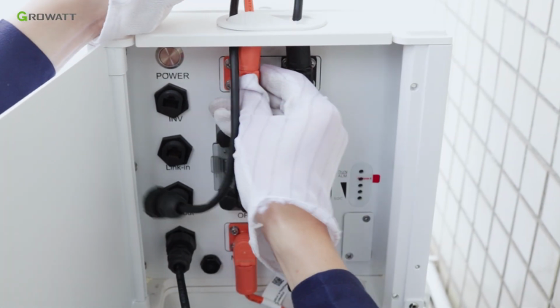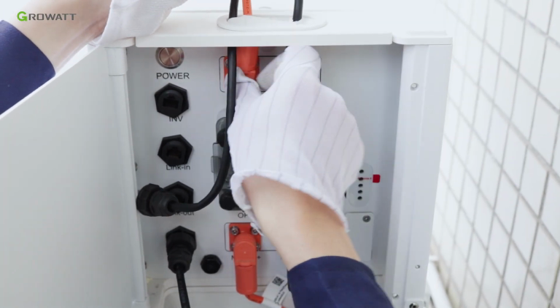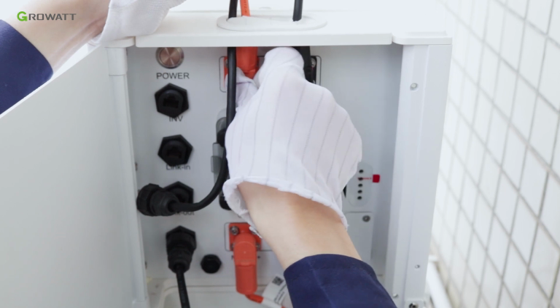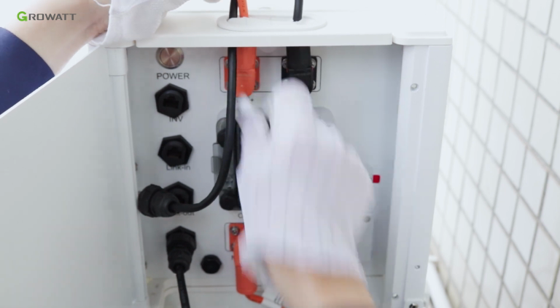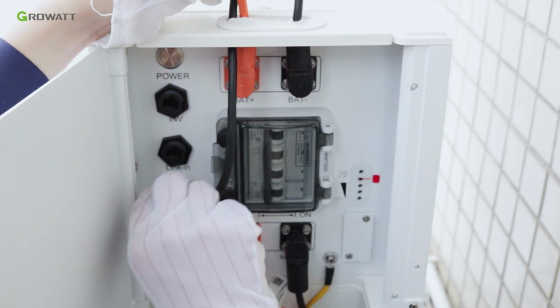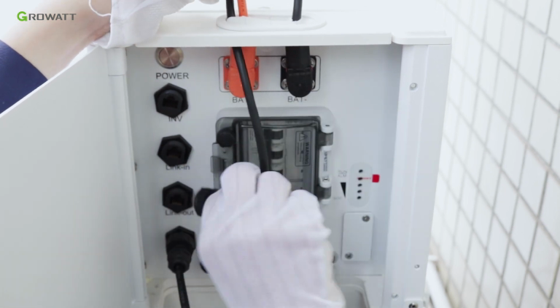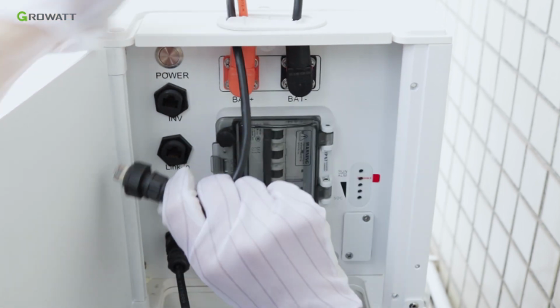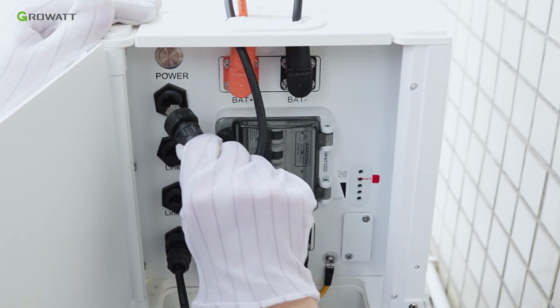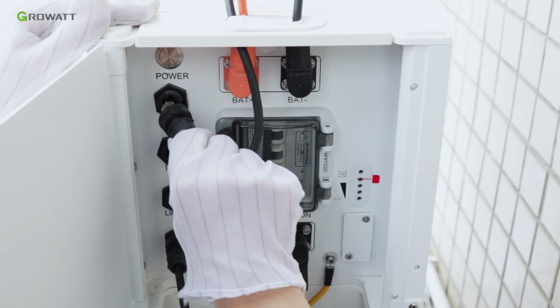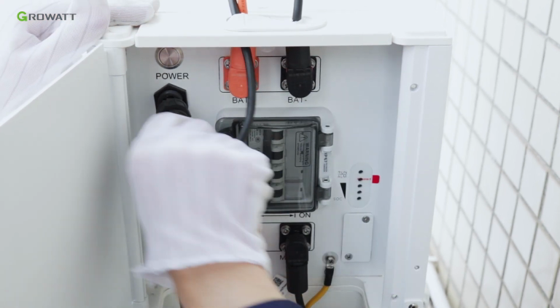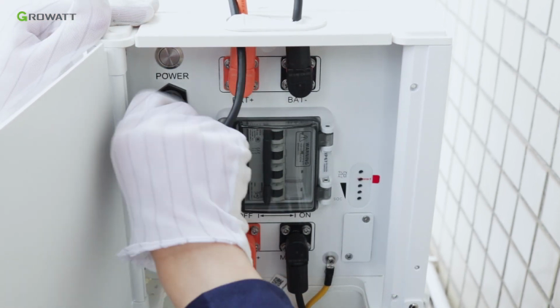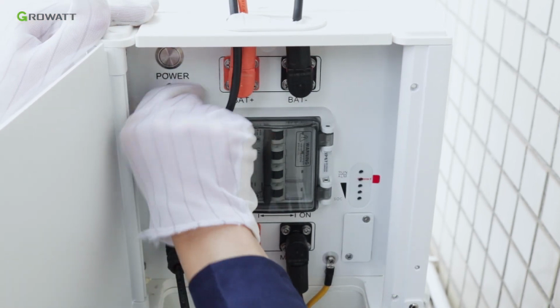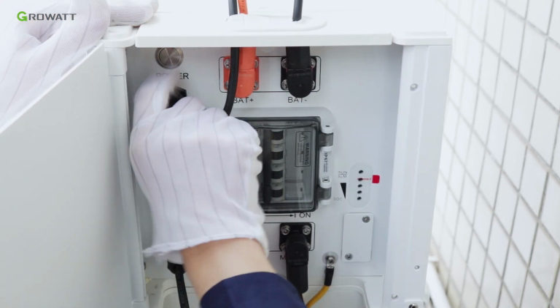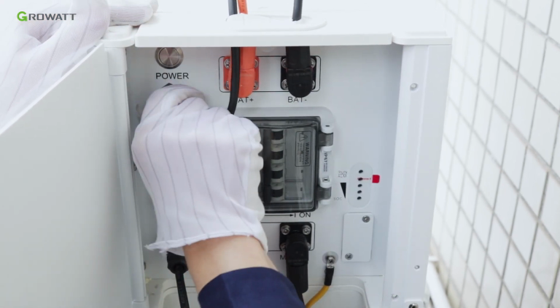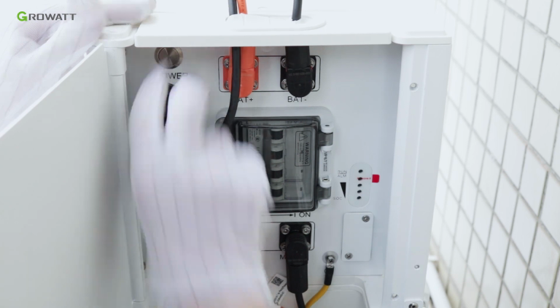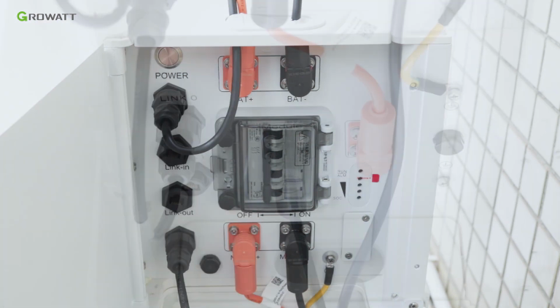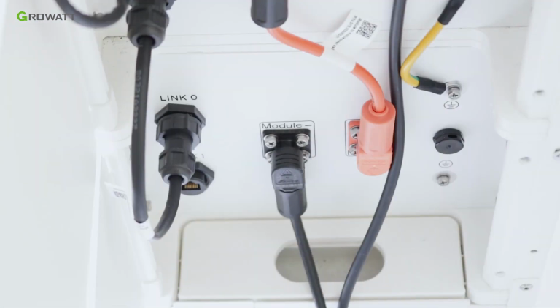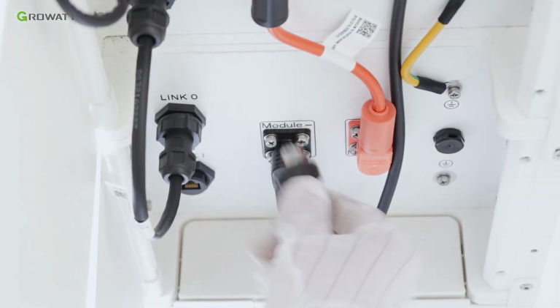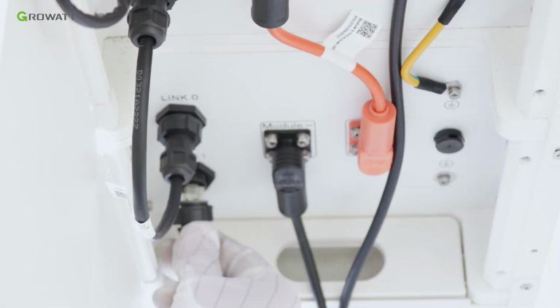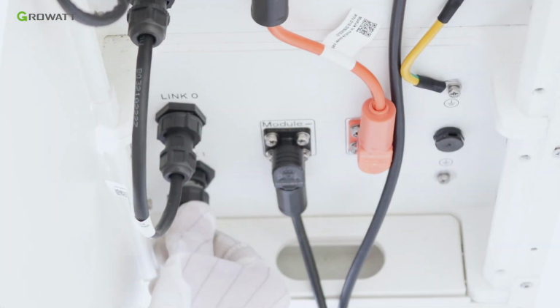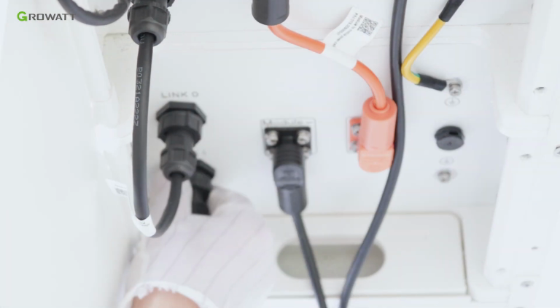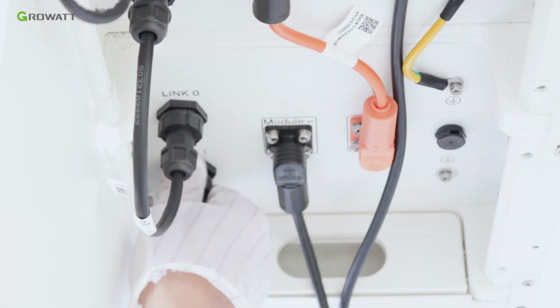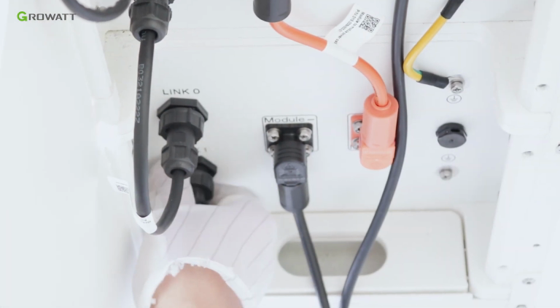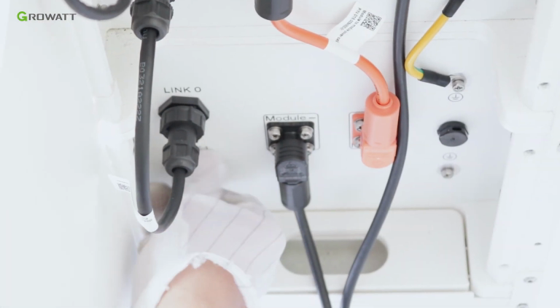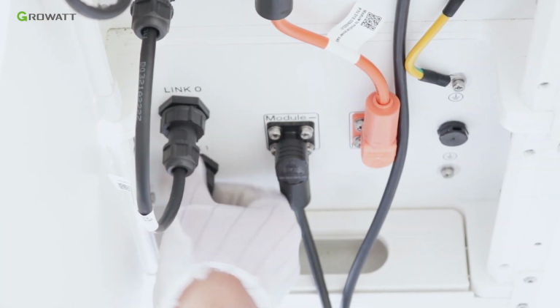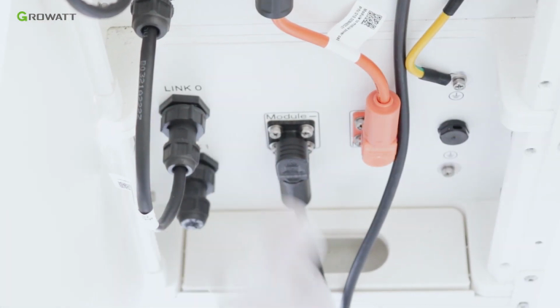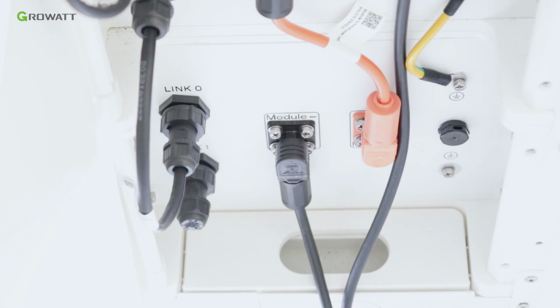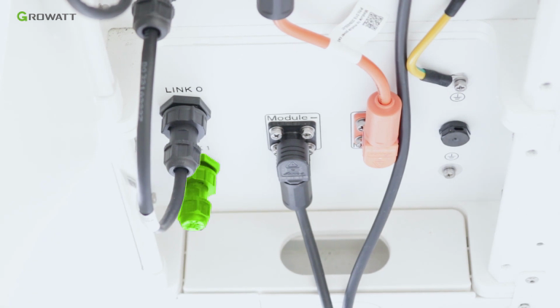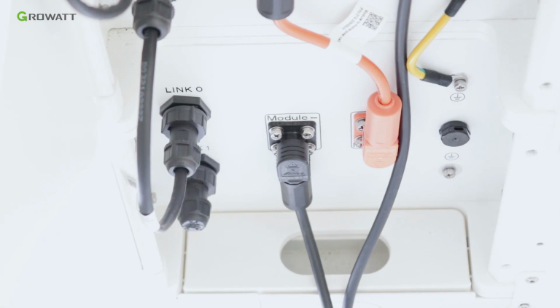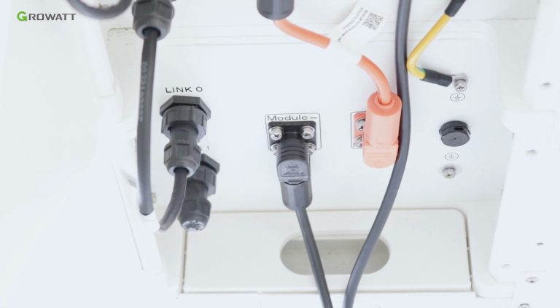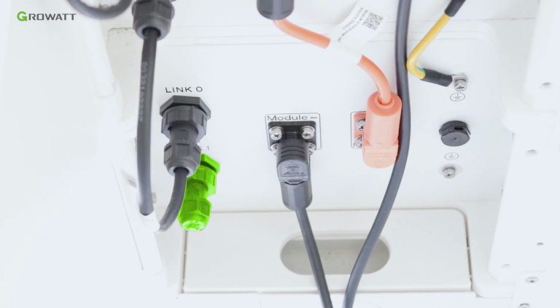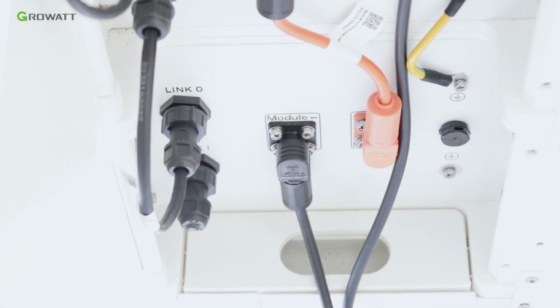Connect the communication cable to the INV port of the power module. Notice: please remember to connect the single plug connector to the Link 1 port of the bottom battery pack.